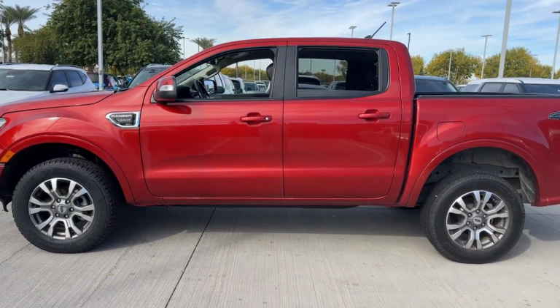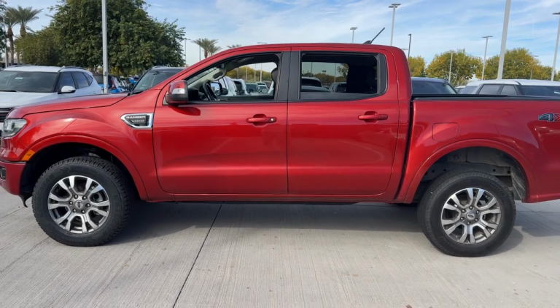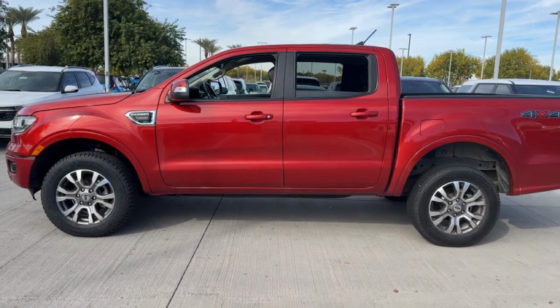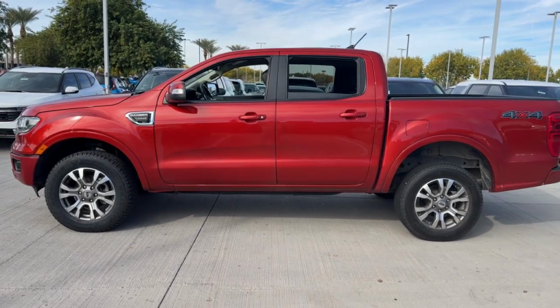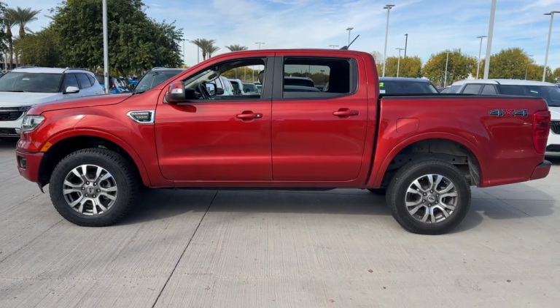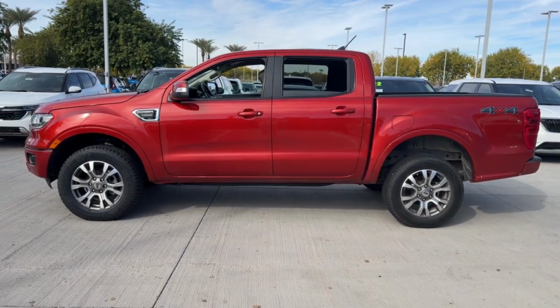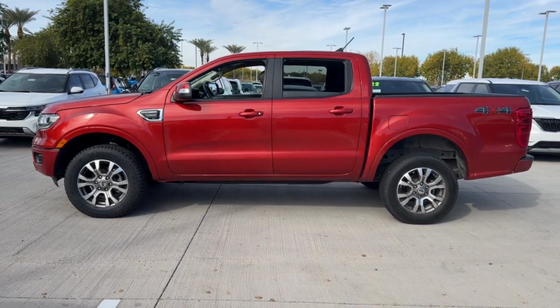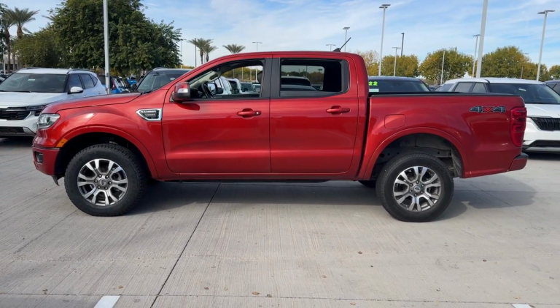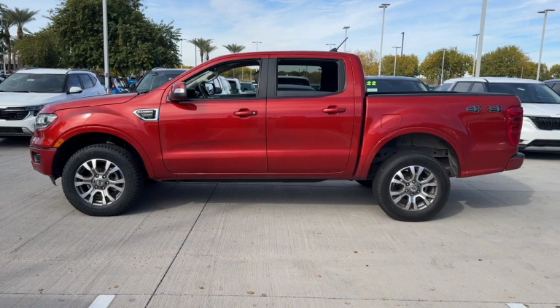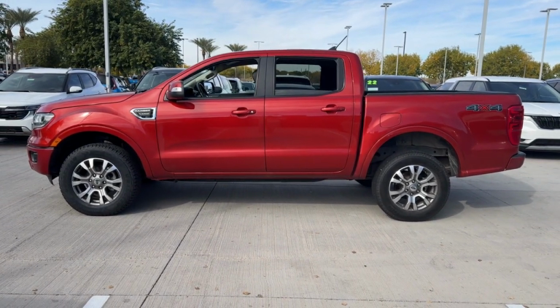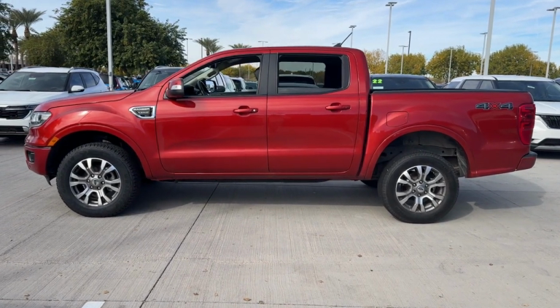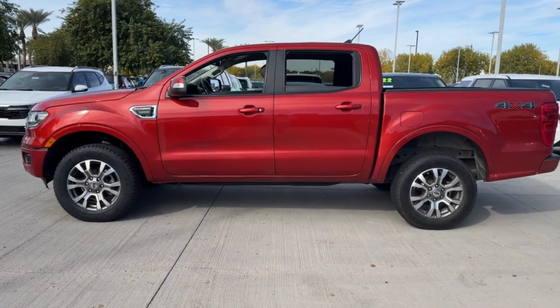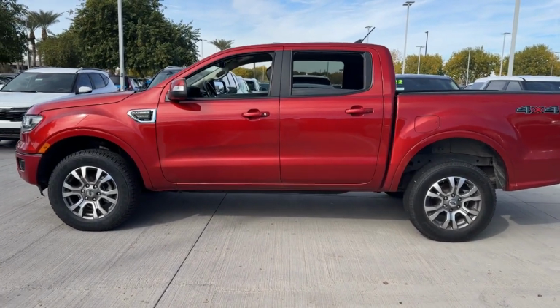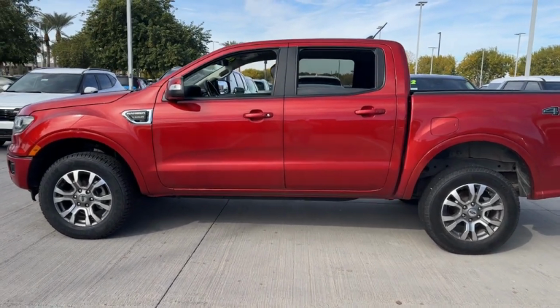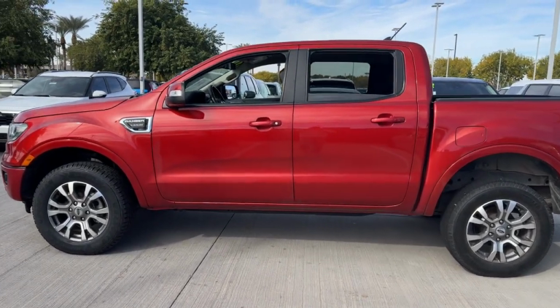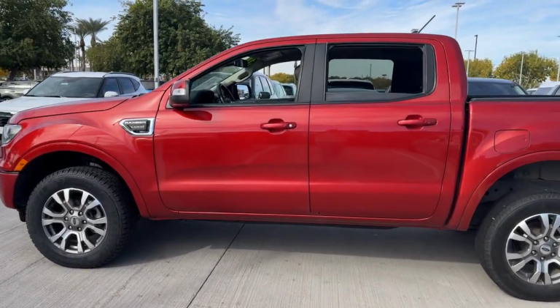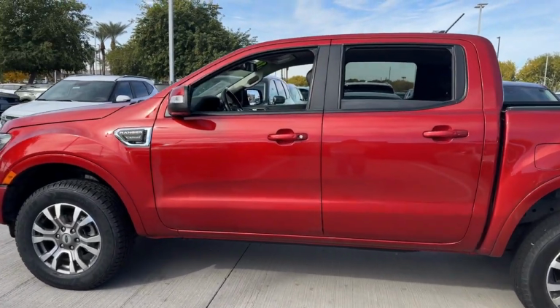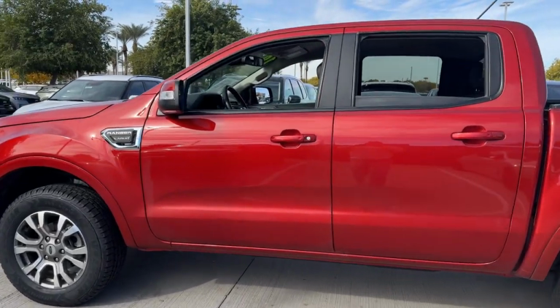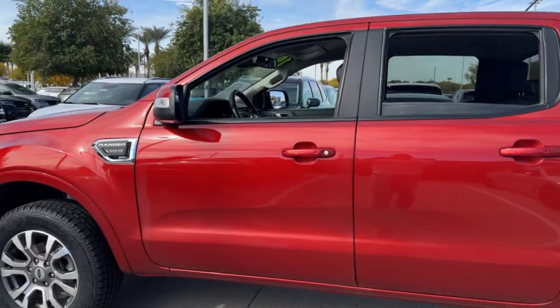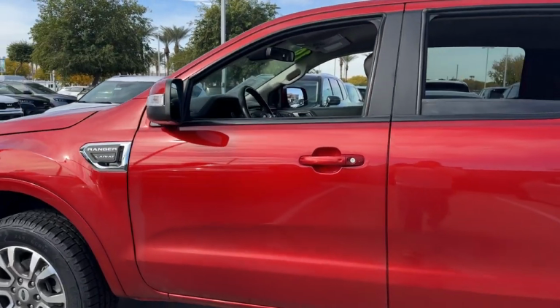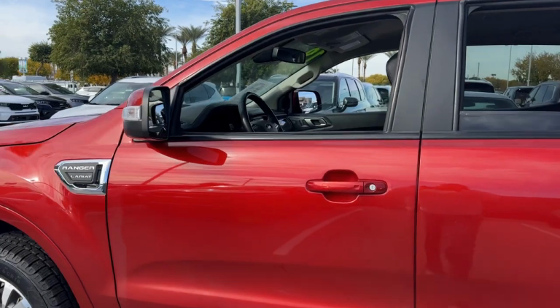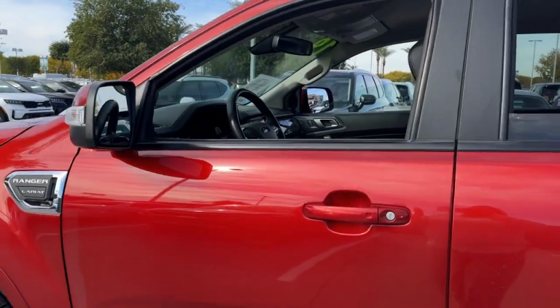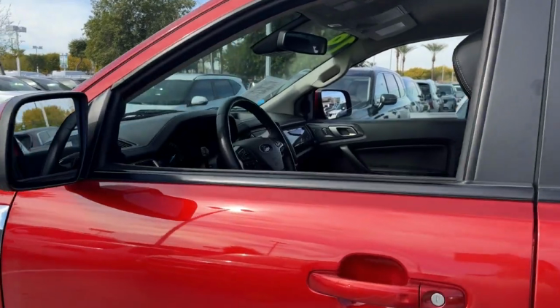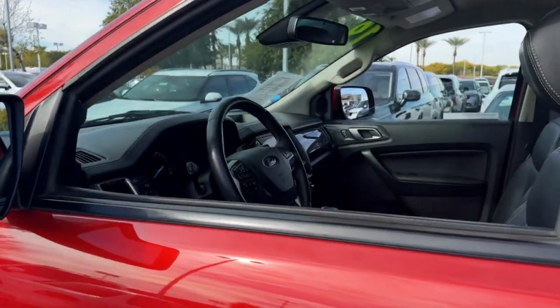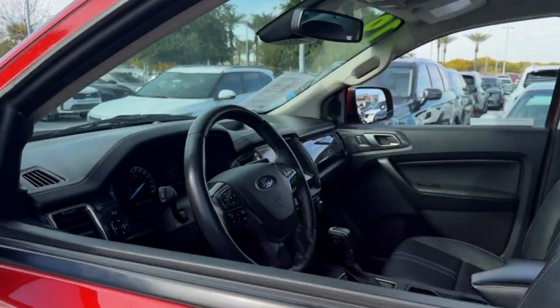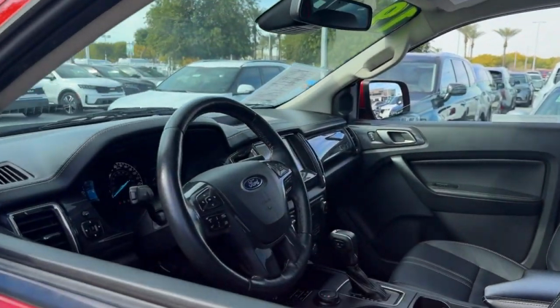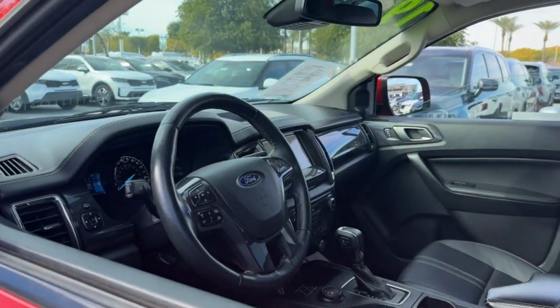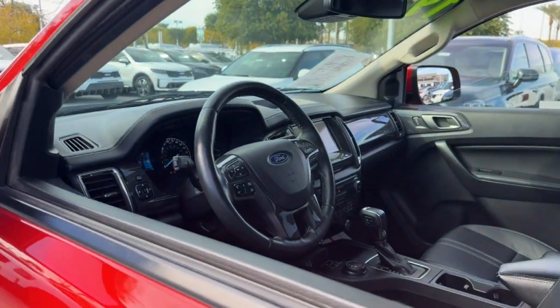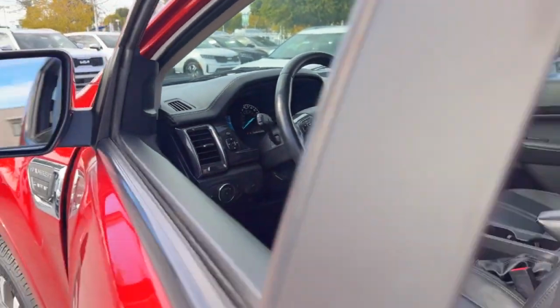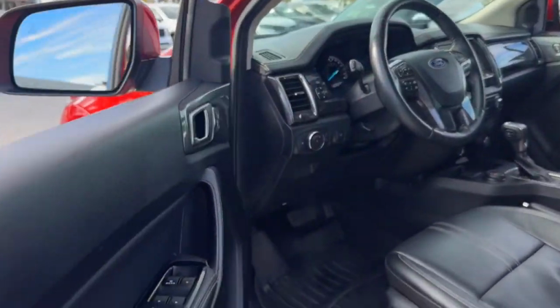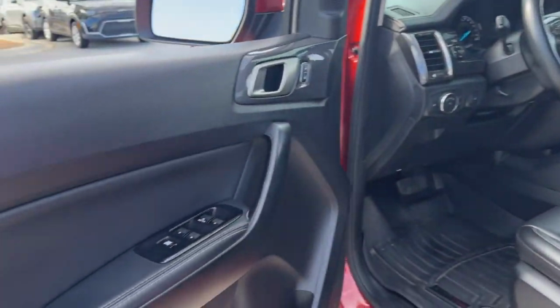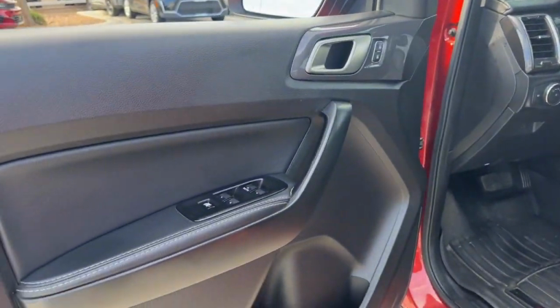With a high-strength steel frame and suspension engineered for agility and control, this versatile pickup gives you a smooth ride with an athletic feel.